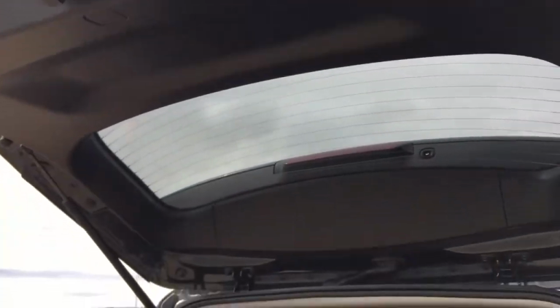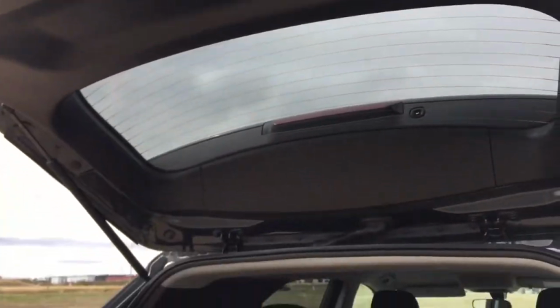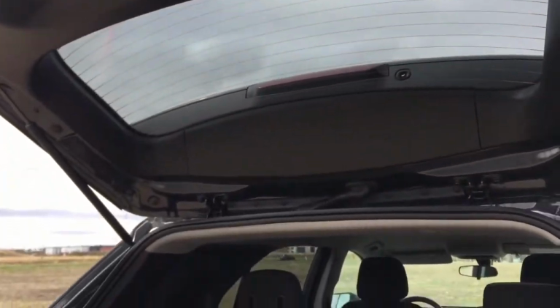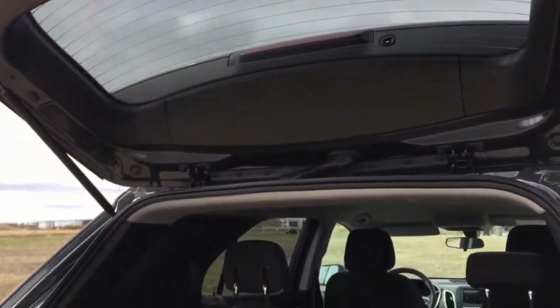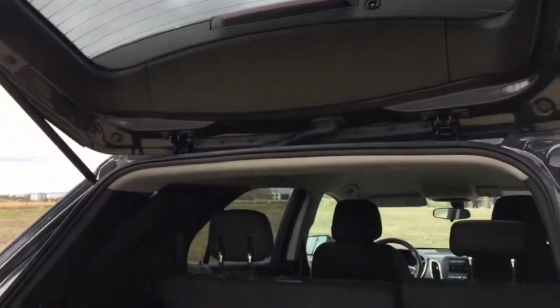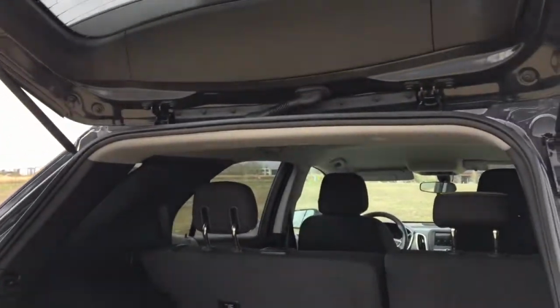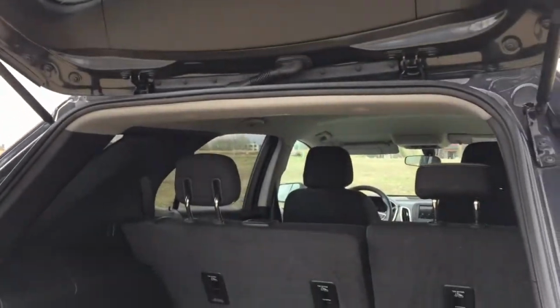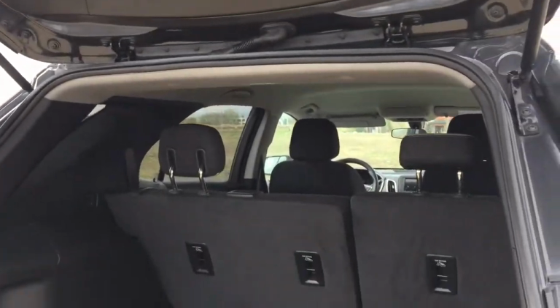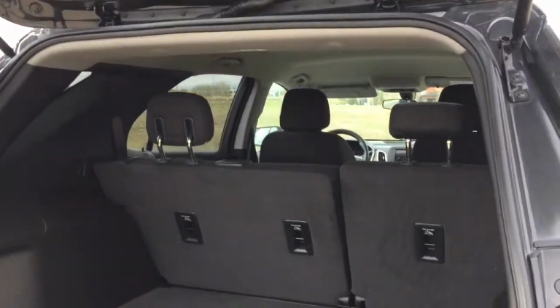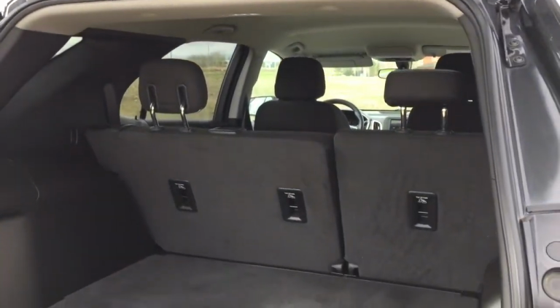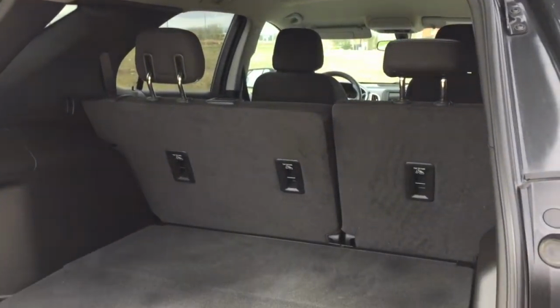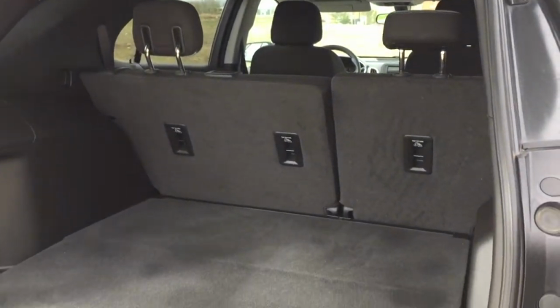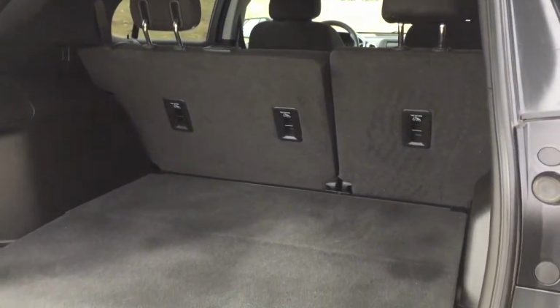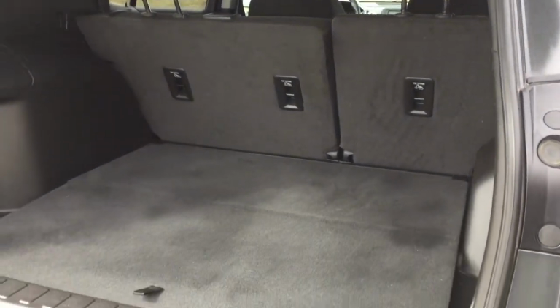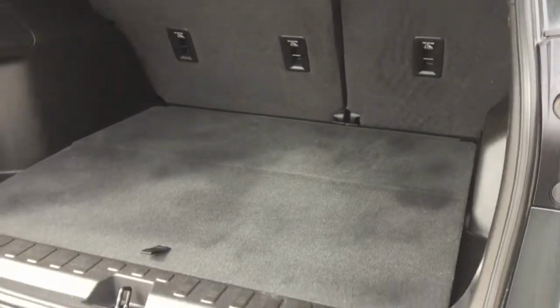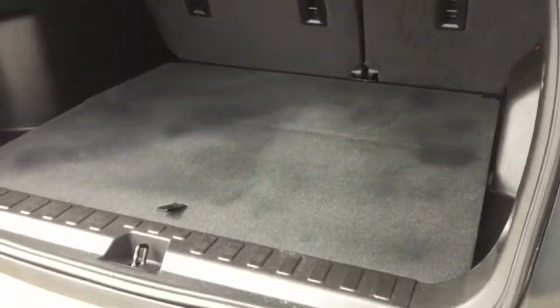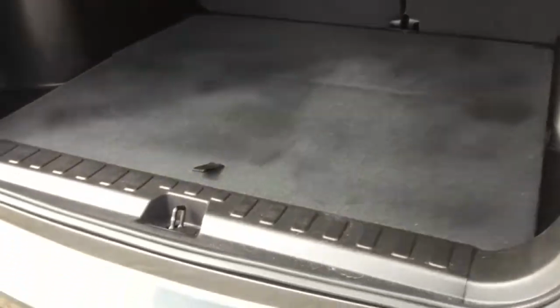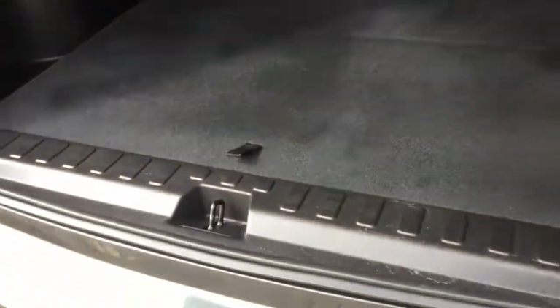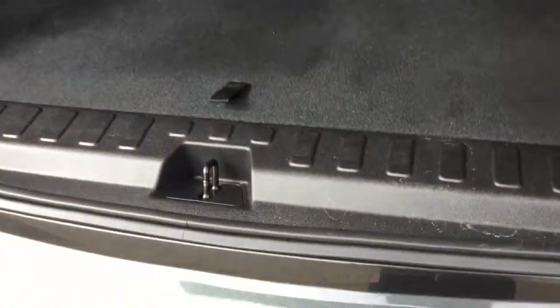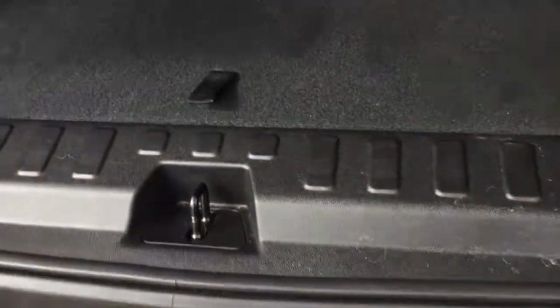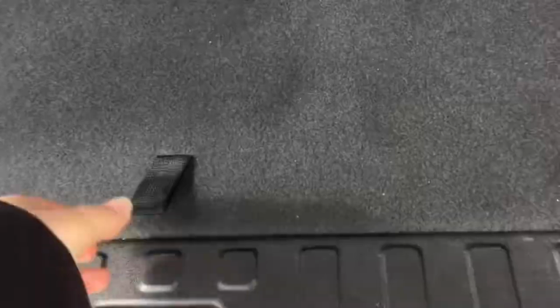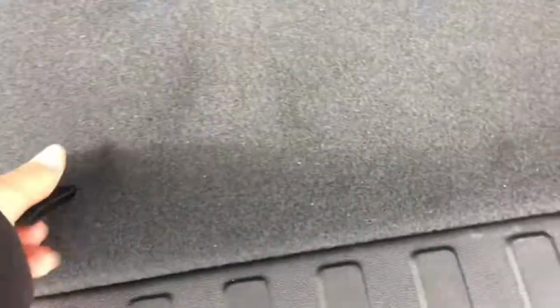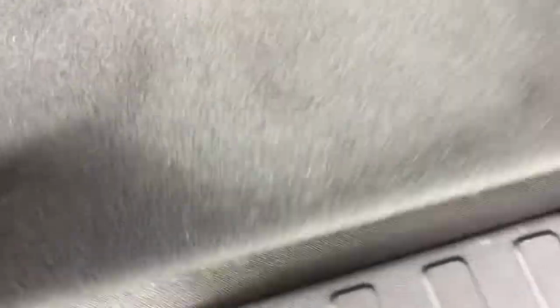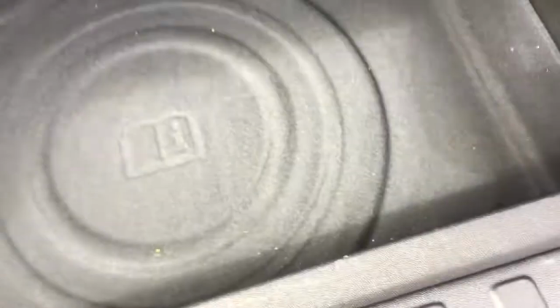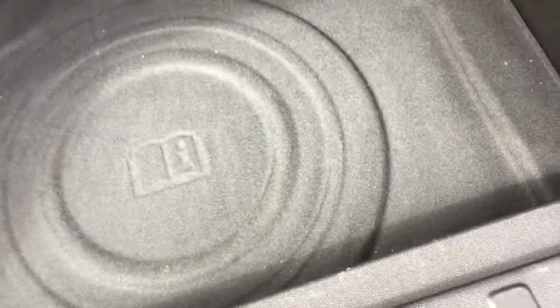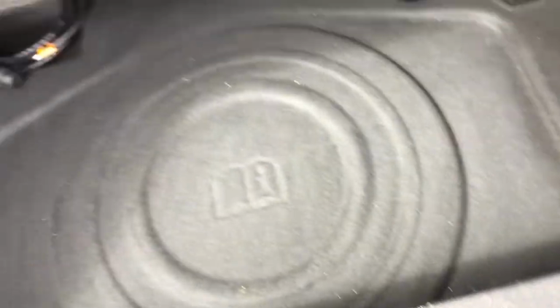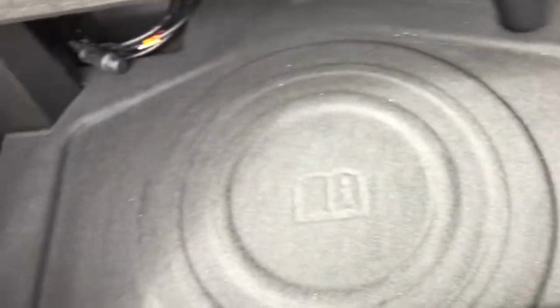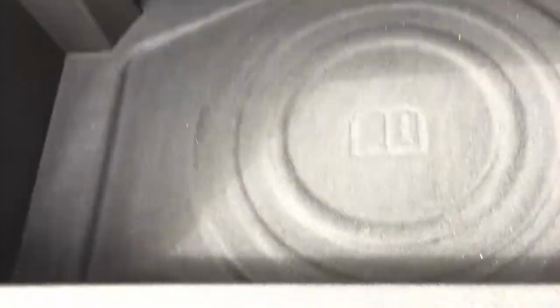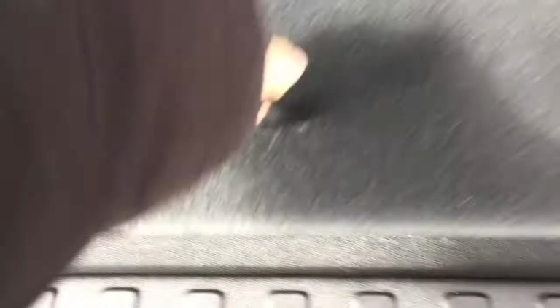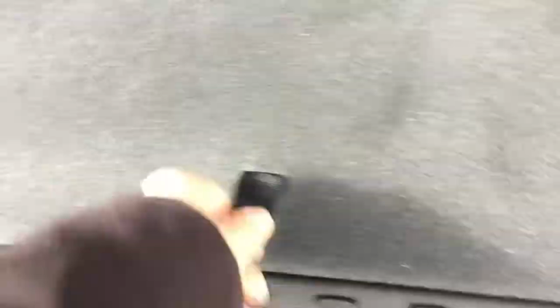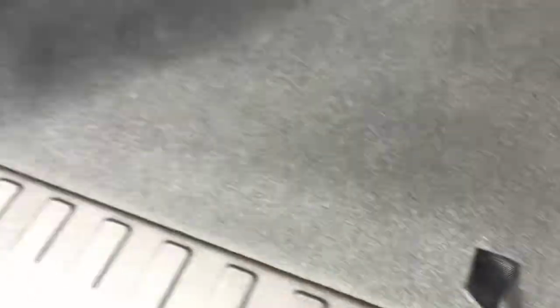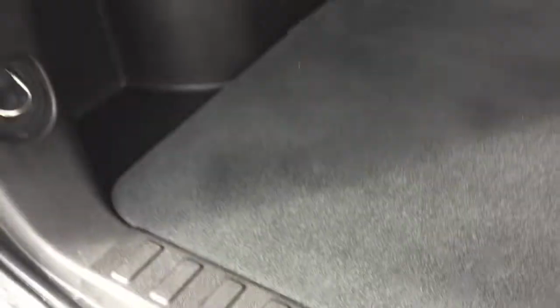Coming around back we have plenty of room in the cargo area for groceries or whatever else you happen to want to take with you, with additional storage underneath the floor.